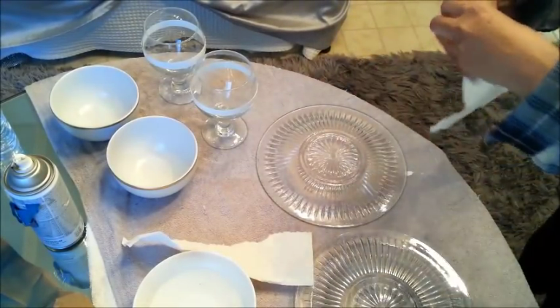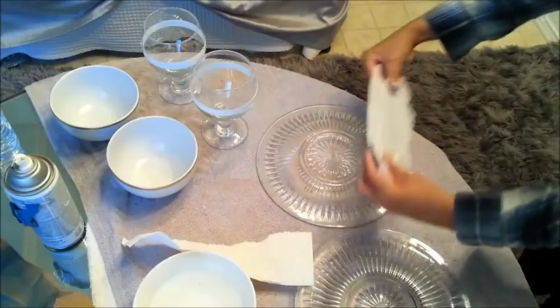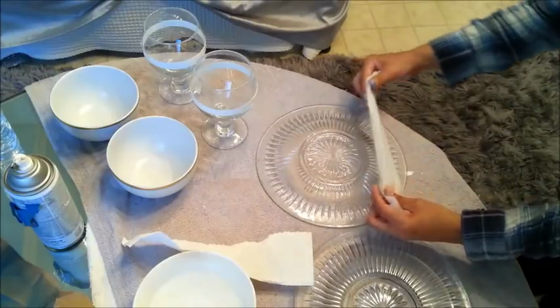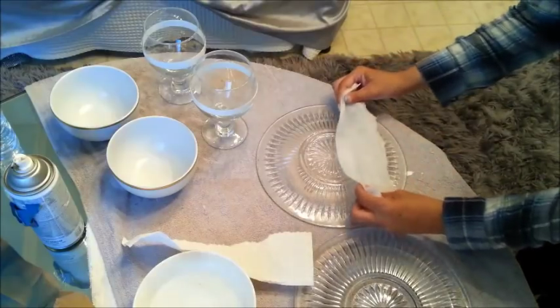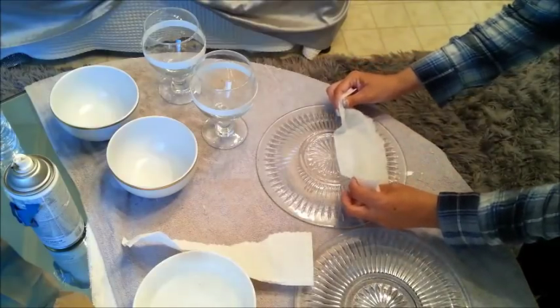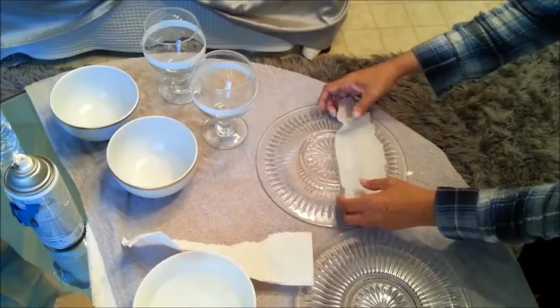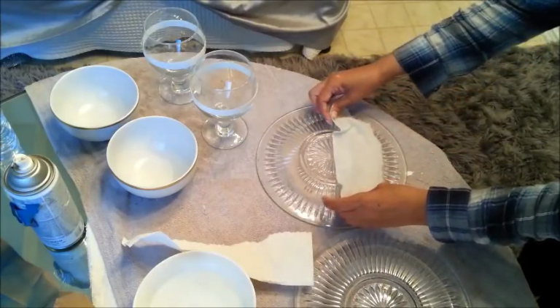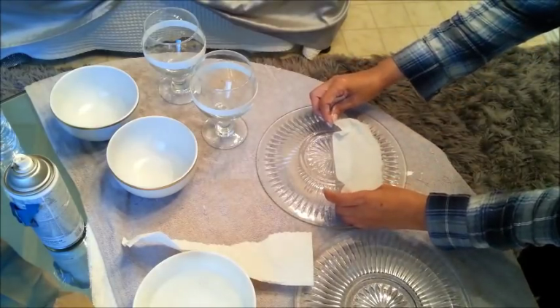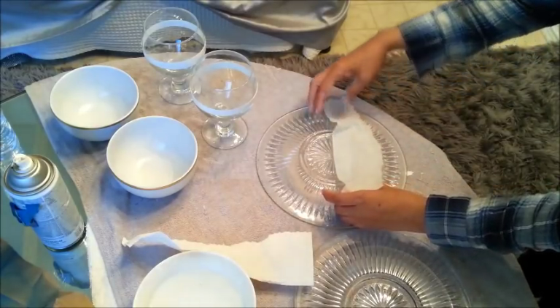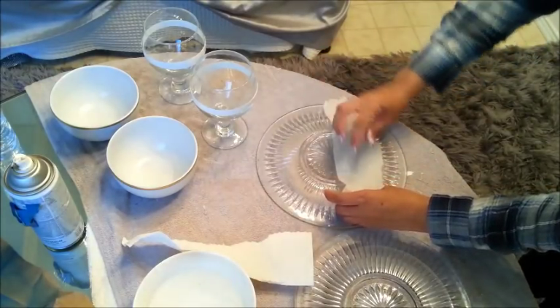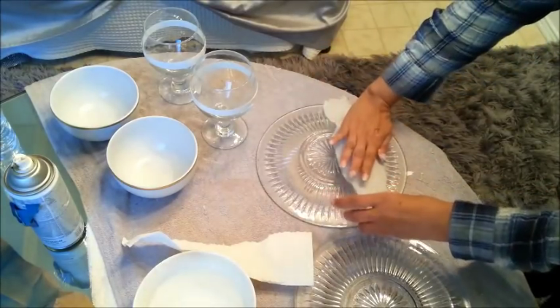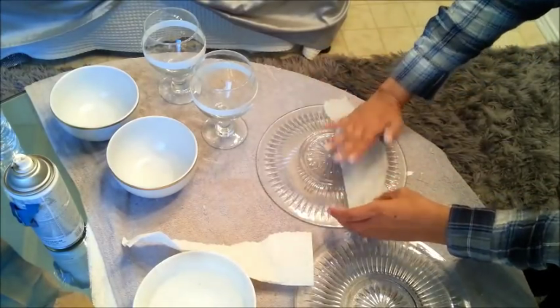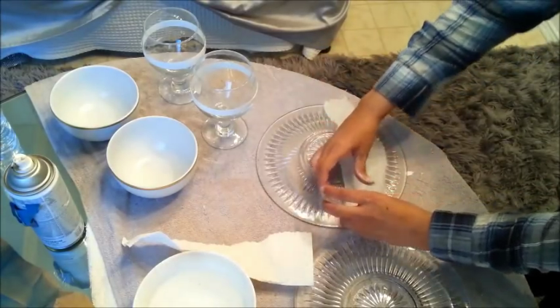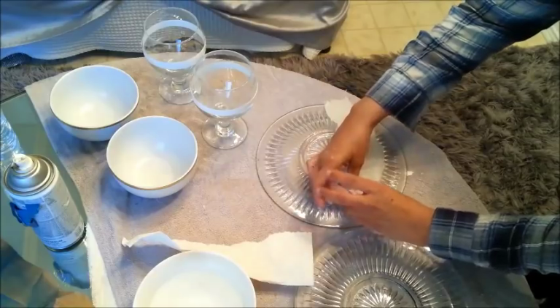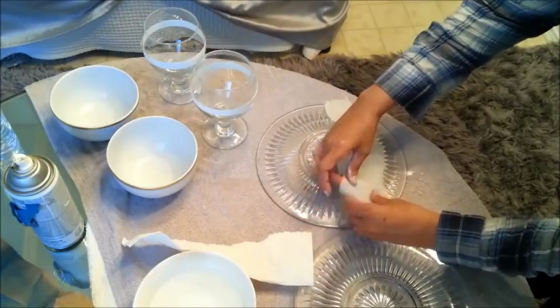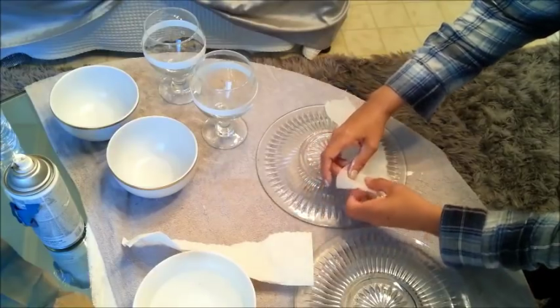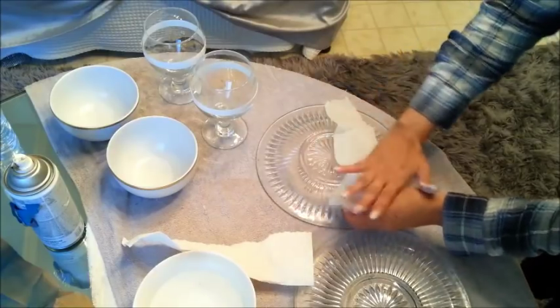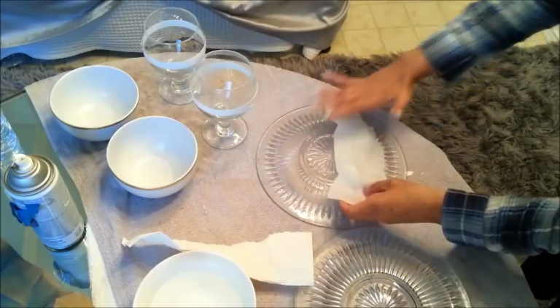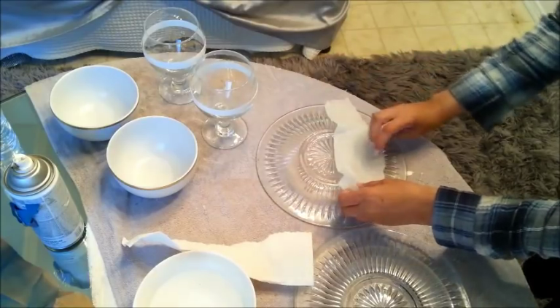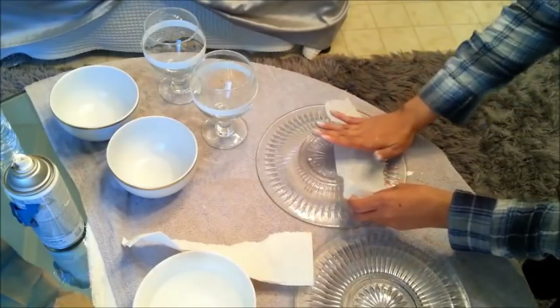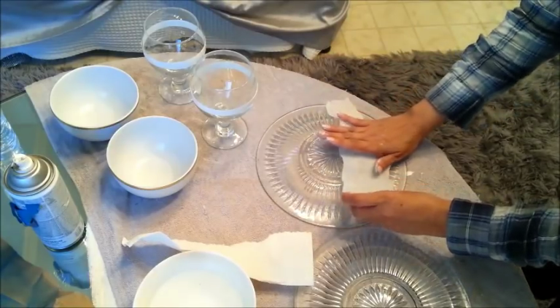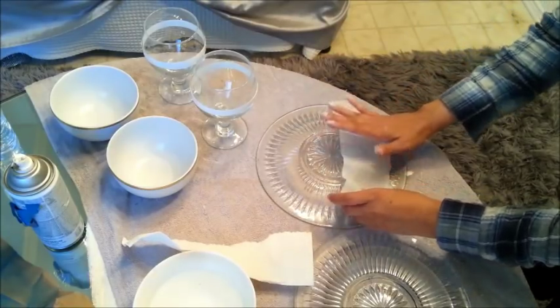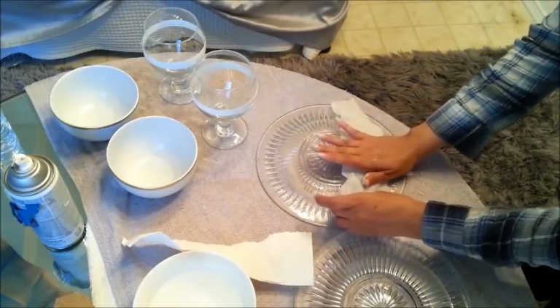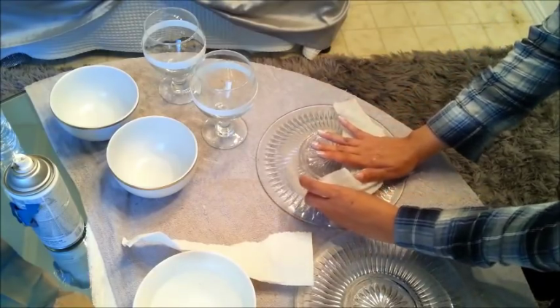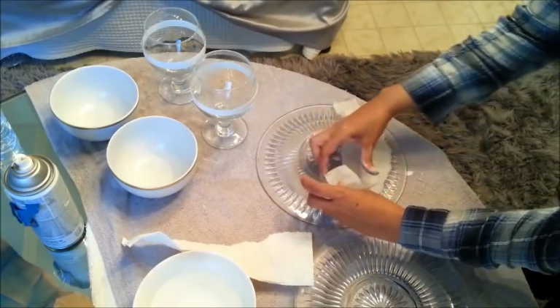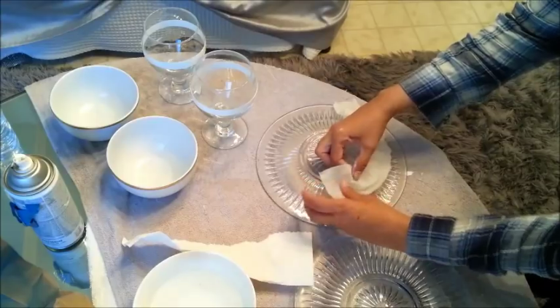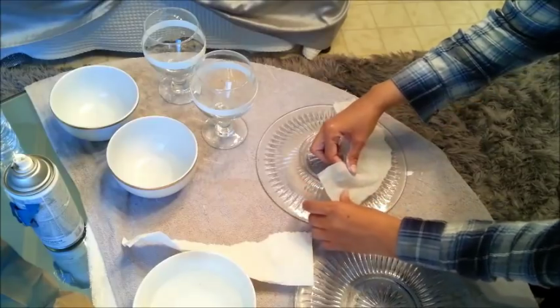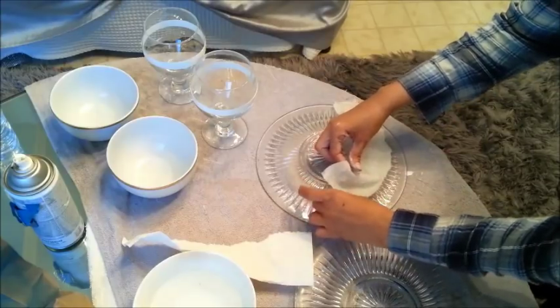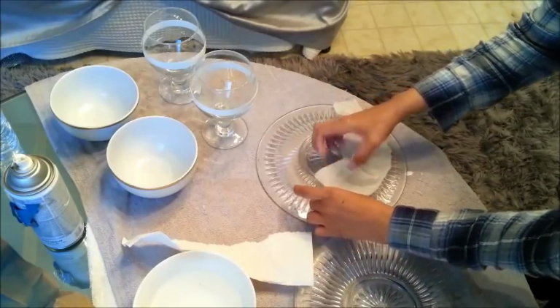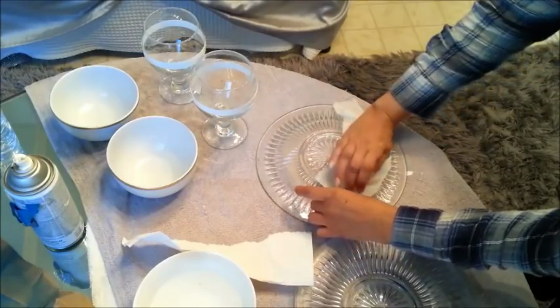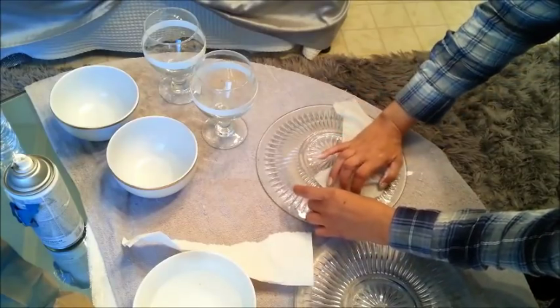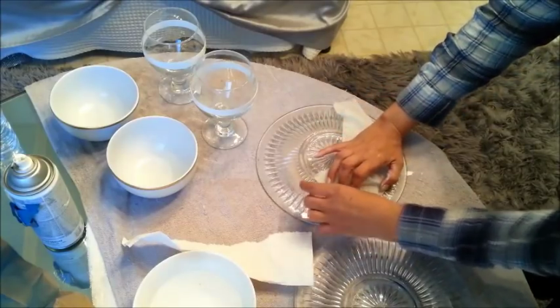This is going to be like a barrier for the paint, and it's going to allow the edges to be done freely. I want just the edges to be white and the middle to remain glass, because it's going to be sitting on gold — I want the gold to shine through.